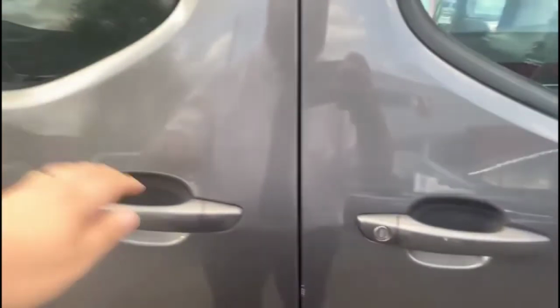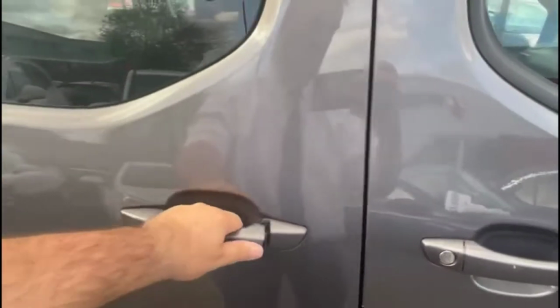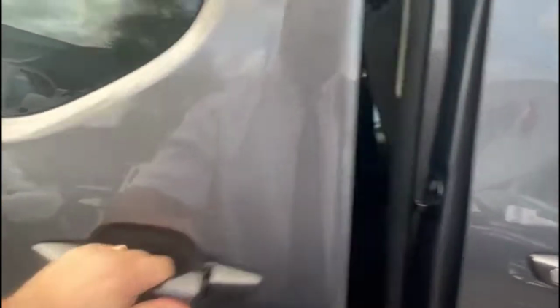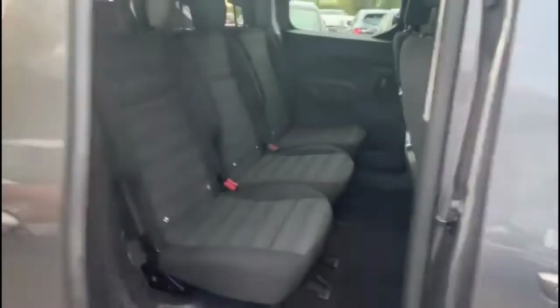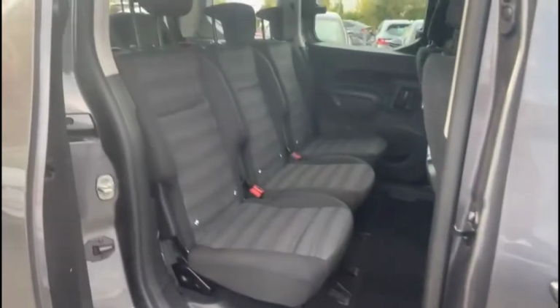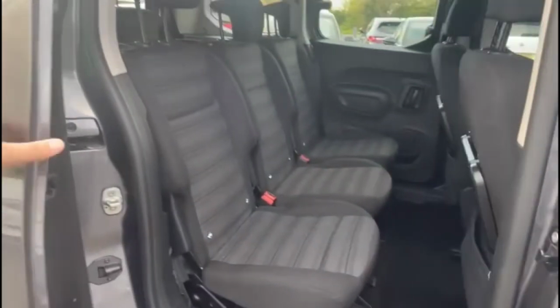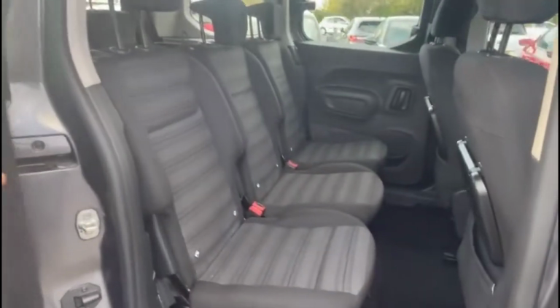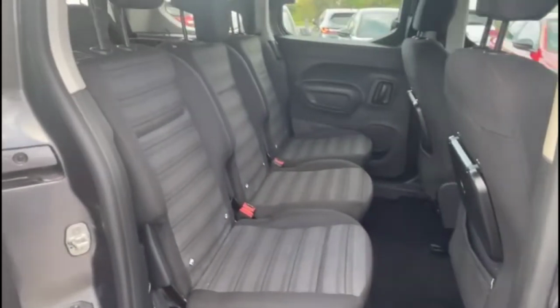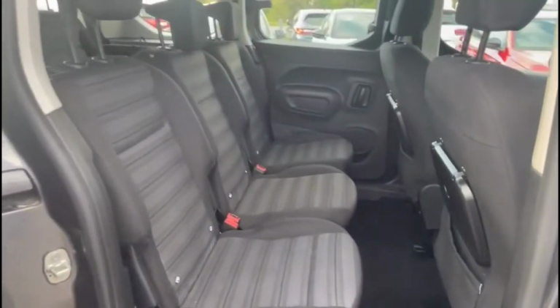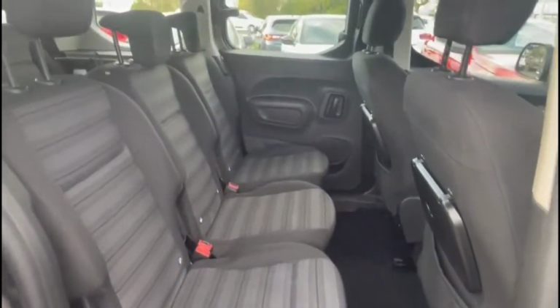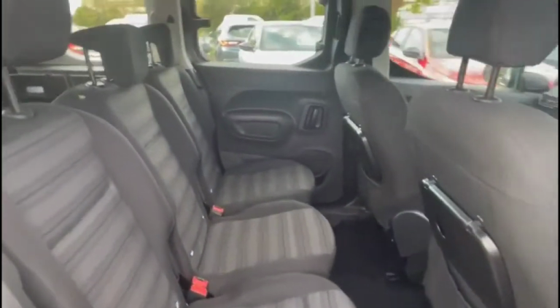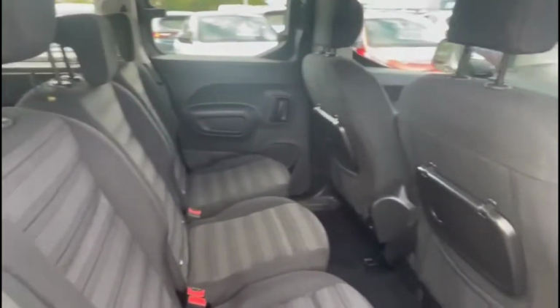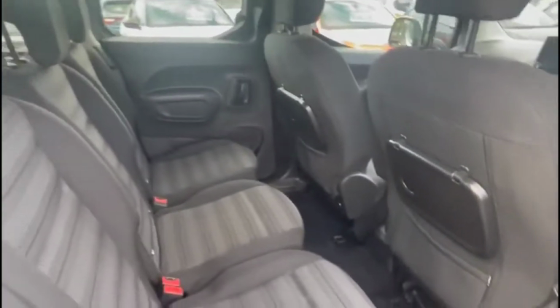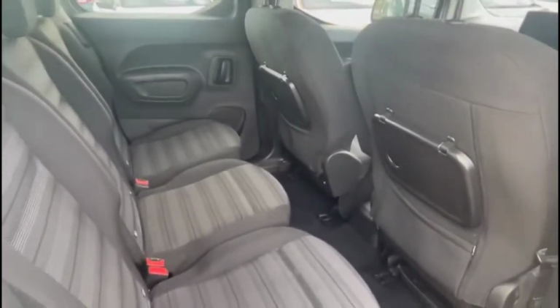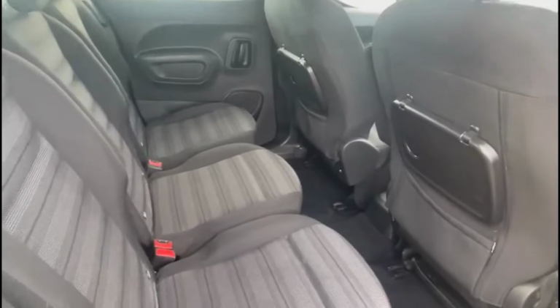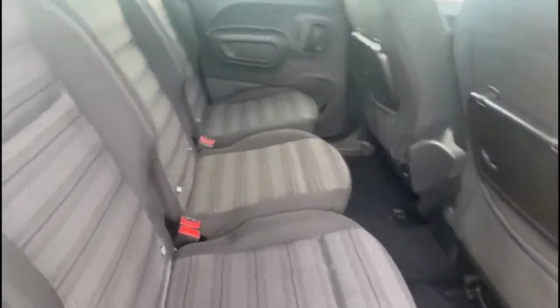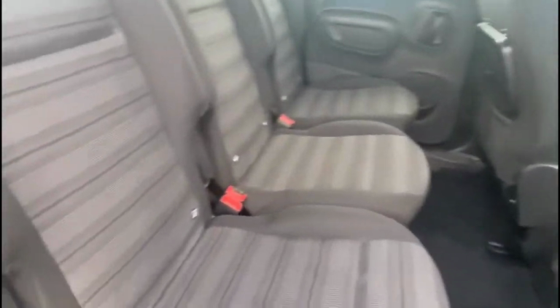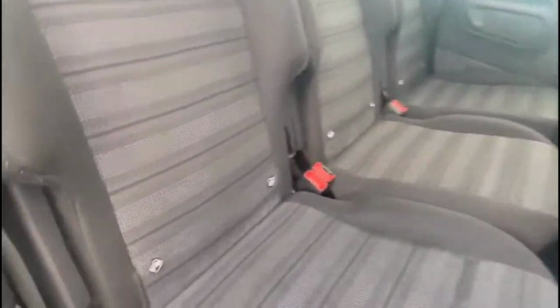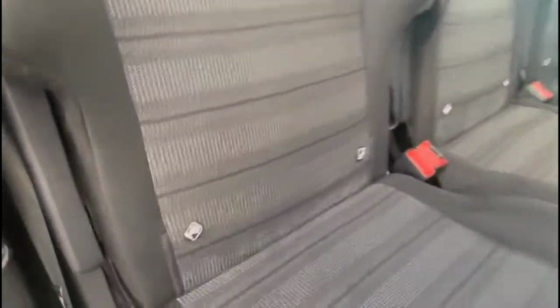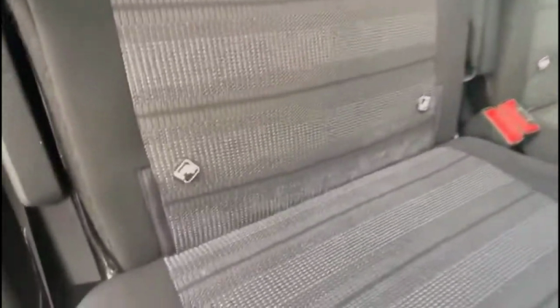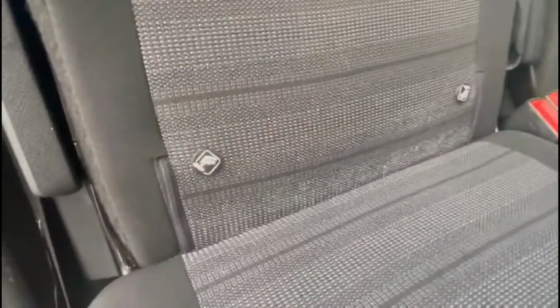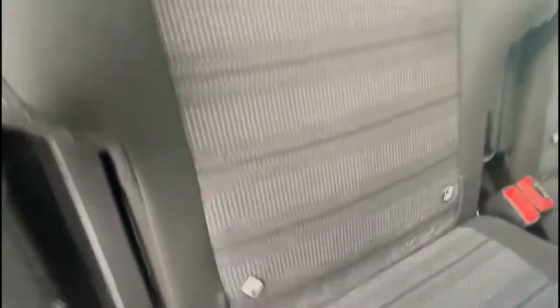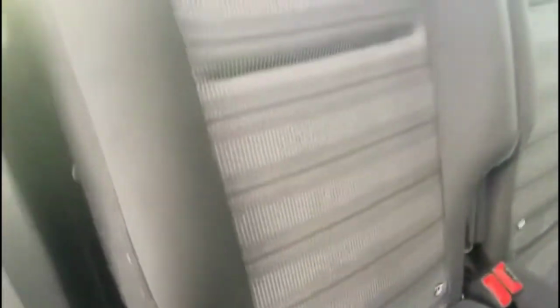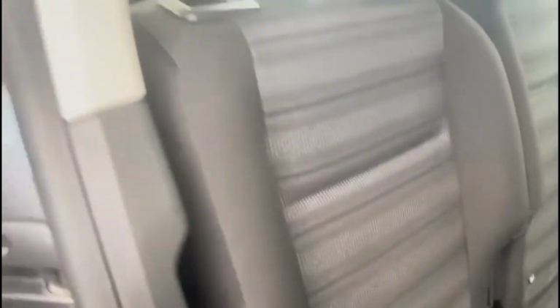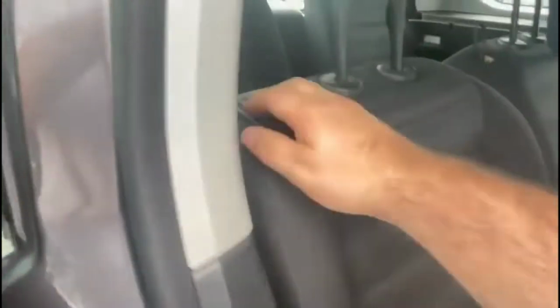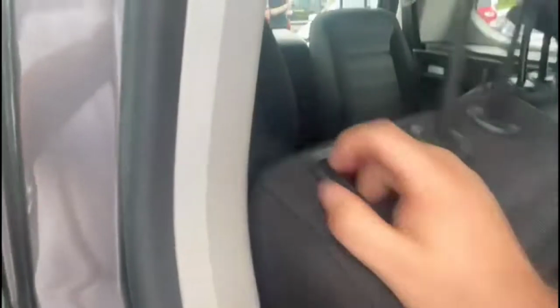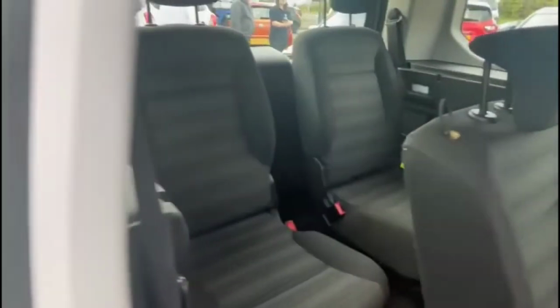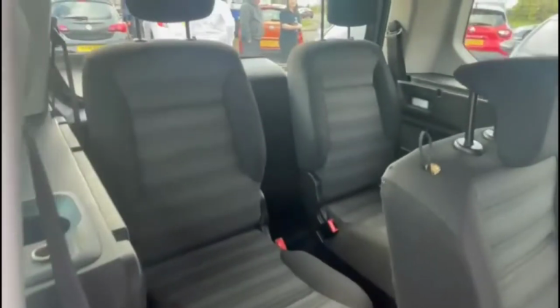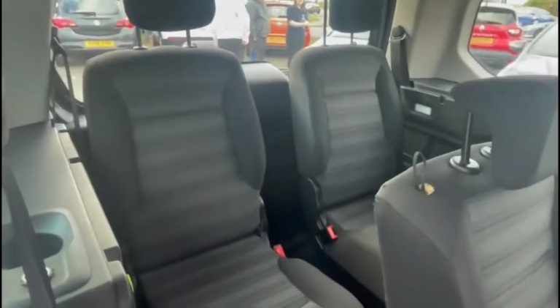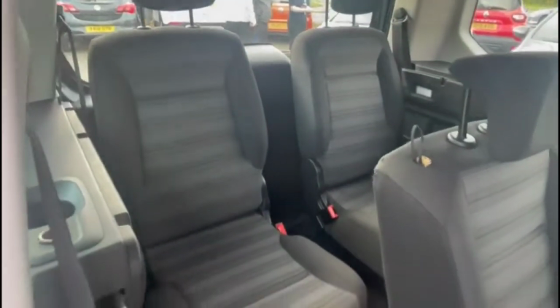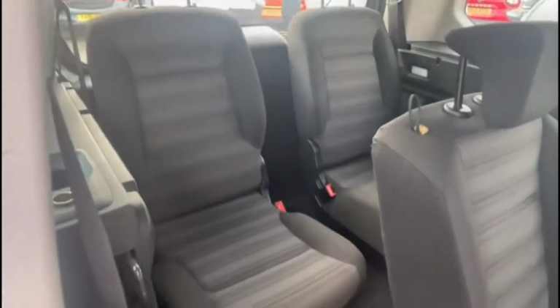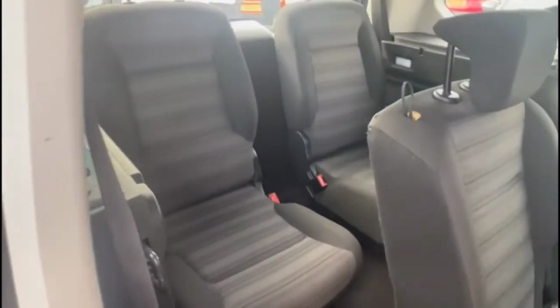As we open the rear doors, there are three individual seats in the middle row, each with ISOFIX provision. There are front seat tables and individual headrests as well. Looking to the rear again, there are third row seats.